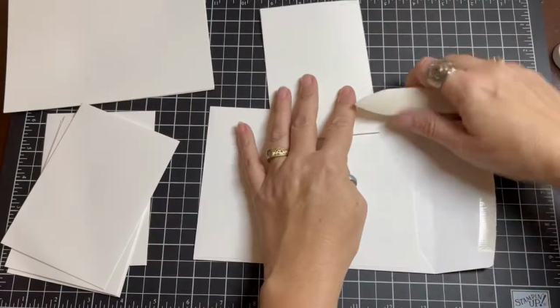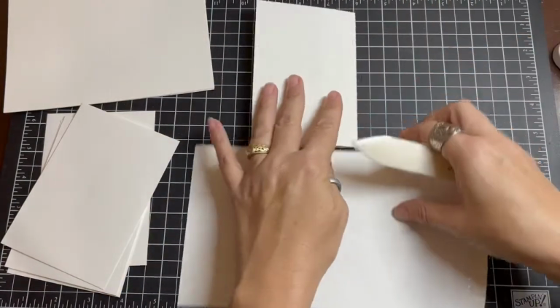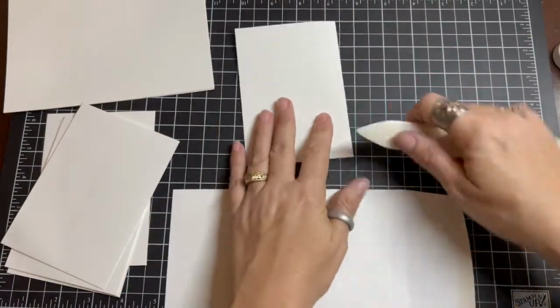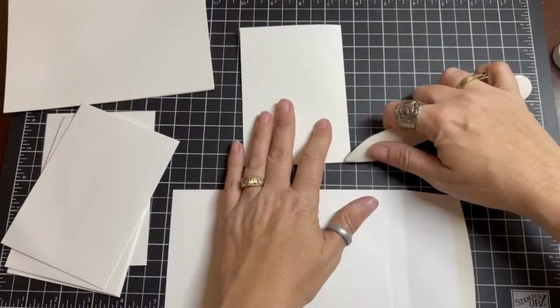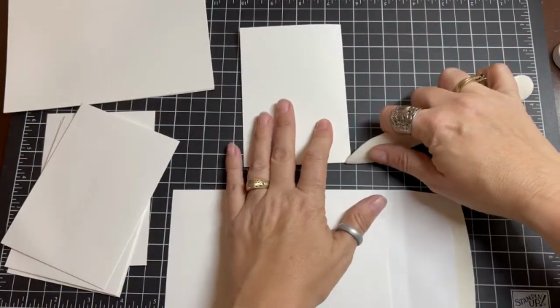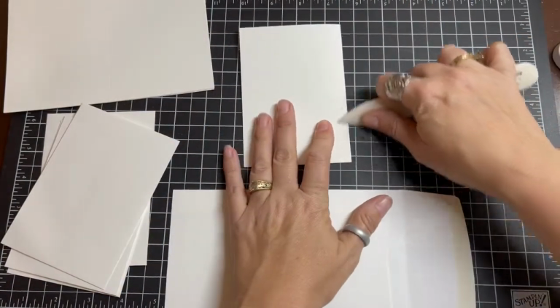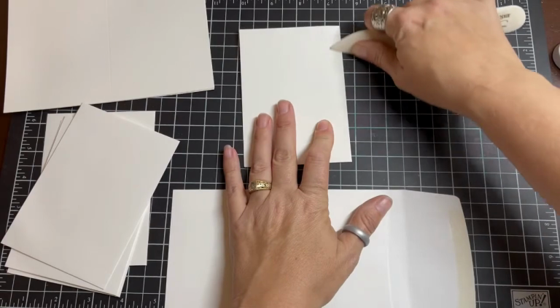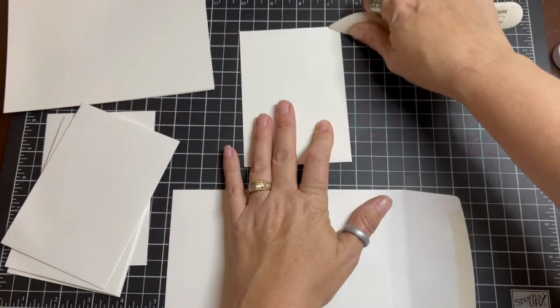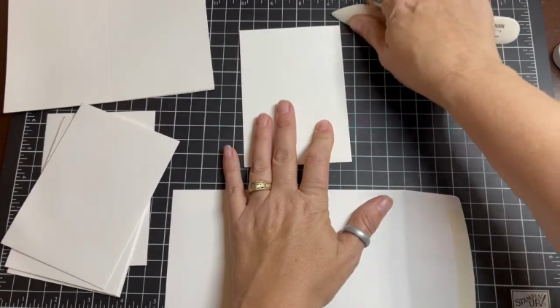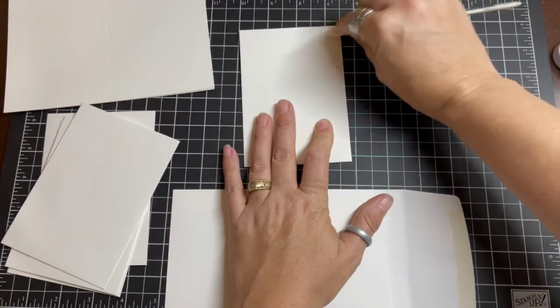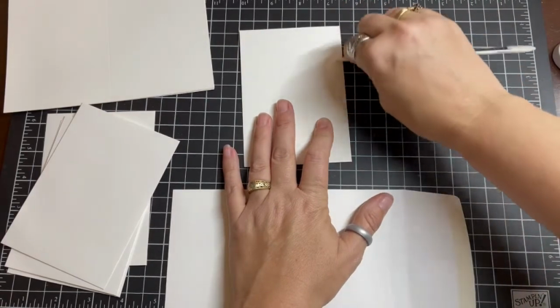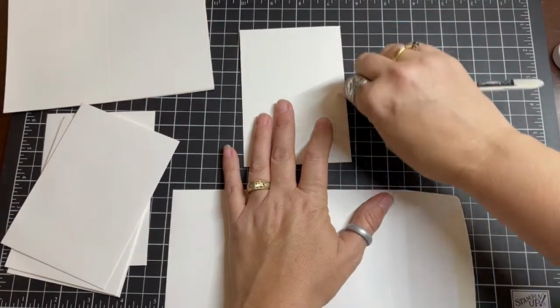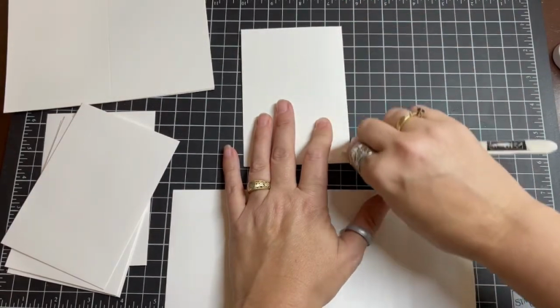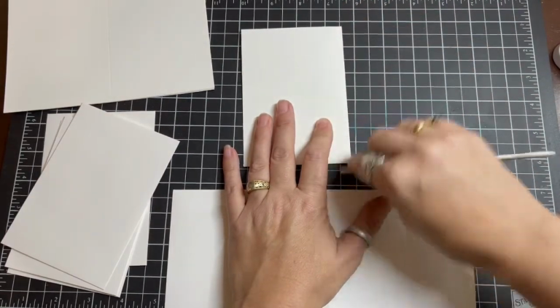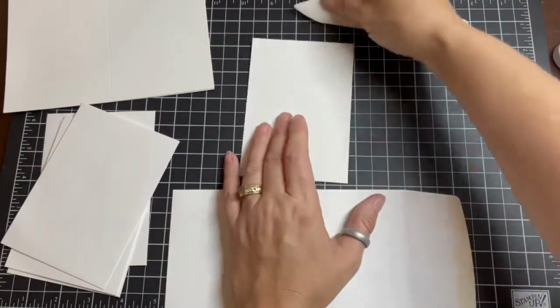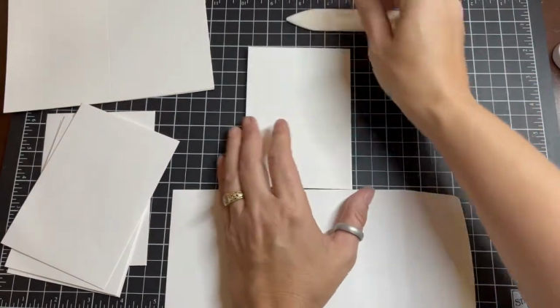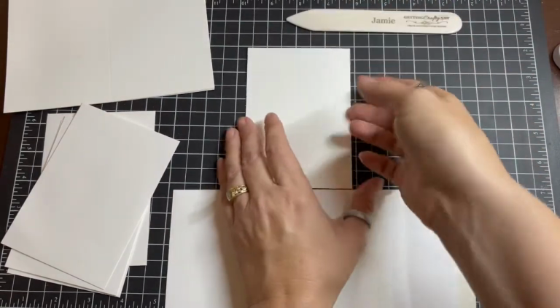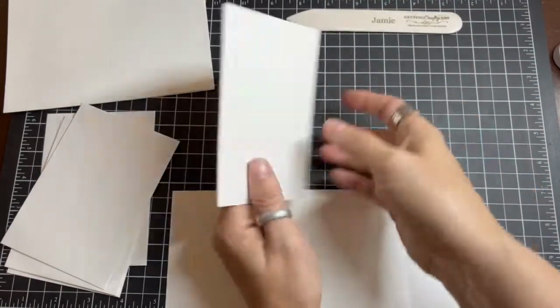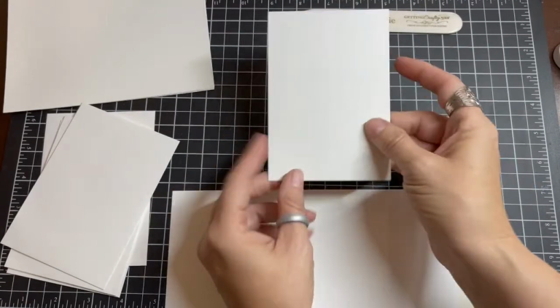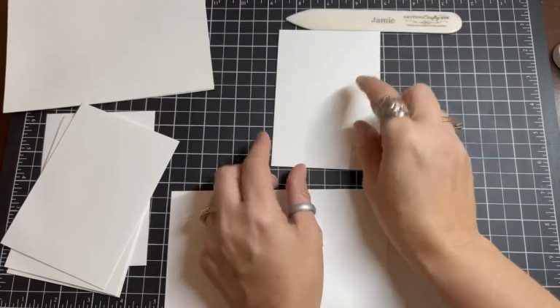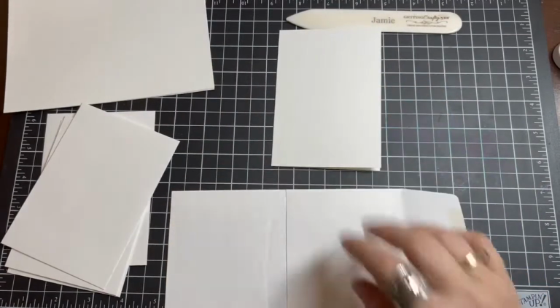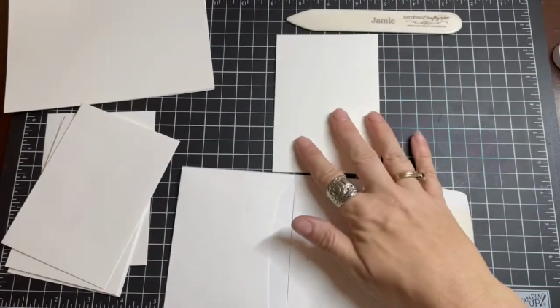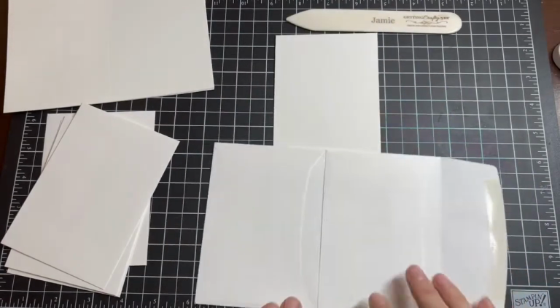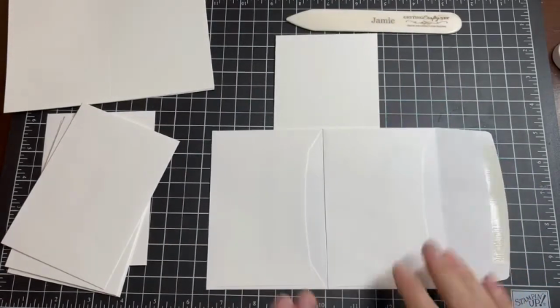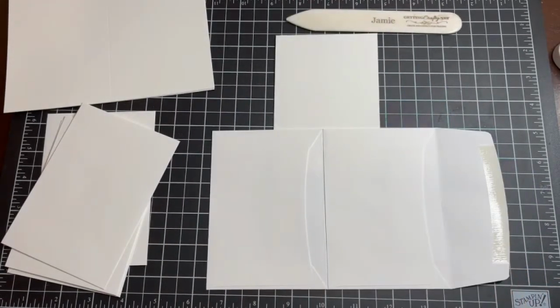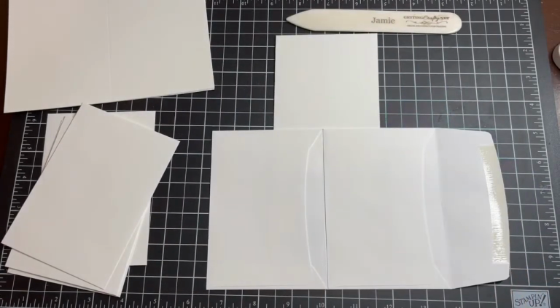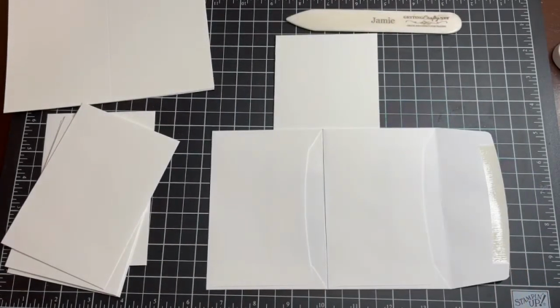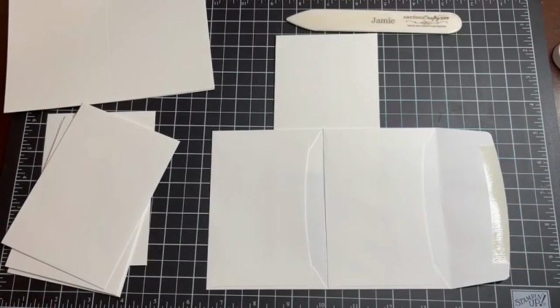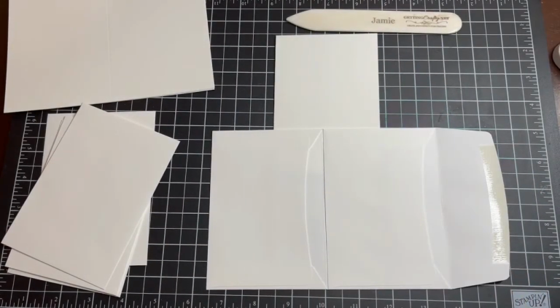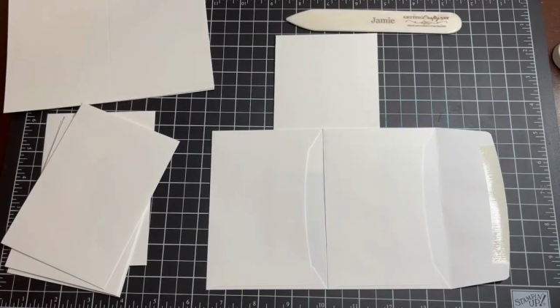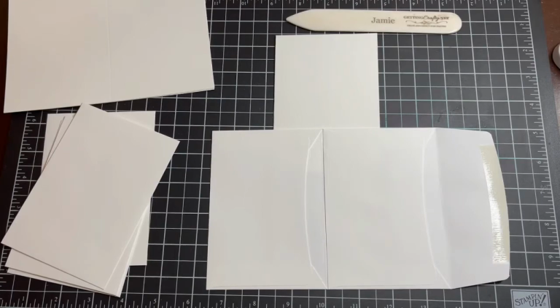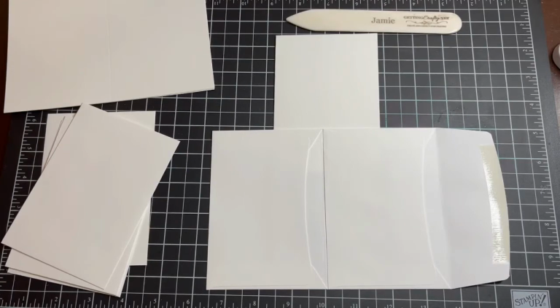Using the bone folder, give a nice impression on the note card fold. We're going to do all of our cards and our envelopes just like that — five envelopes and four note cards.